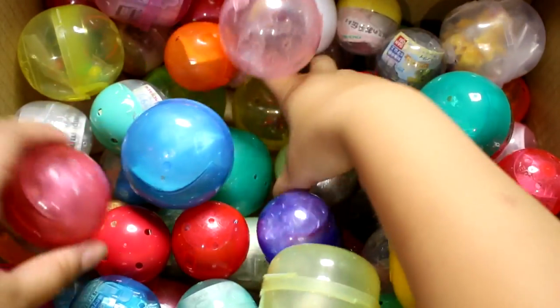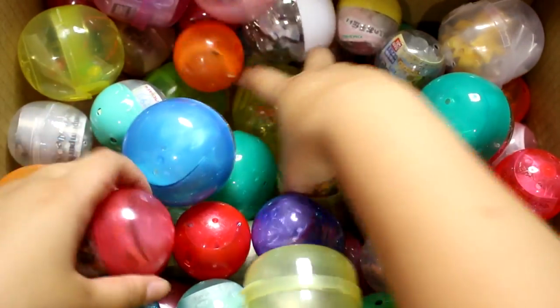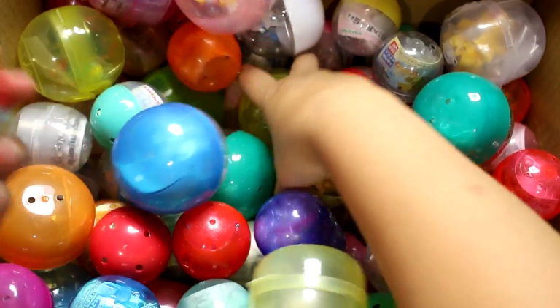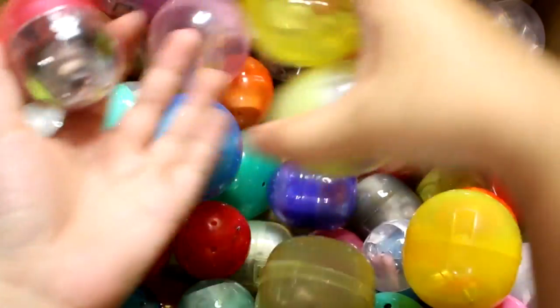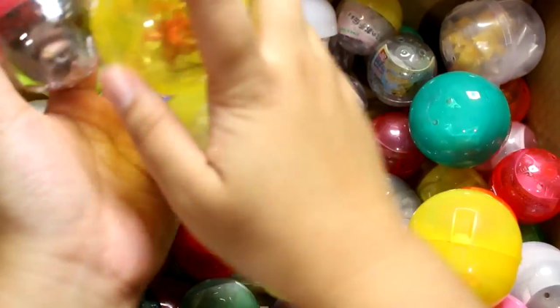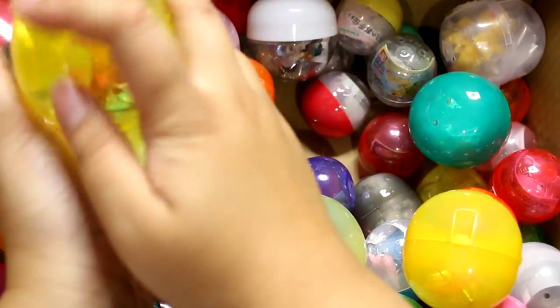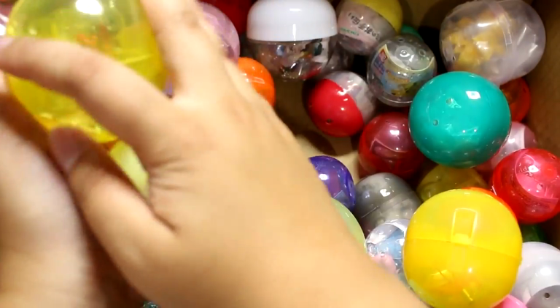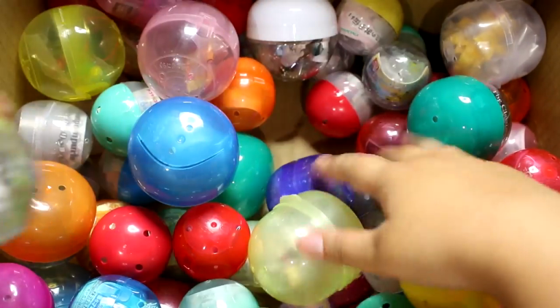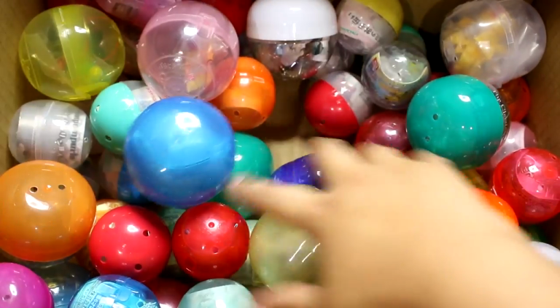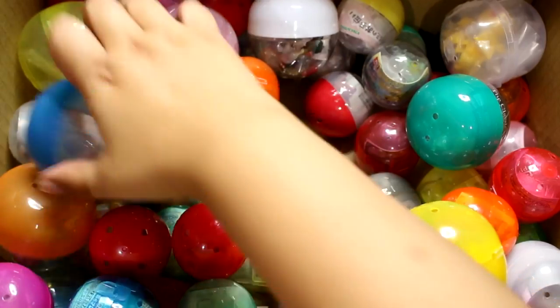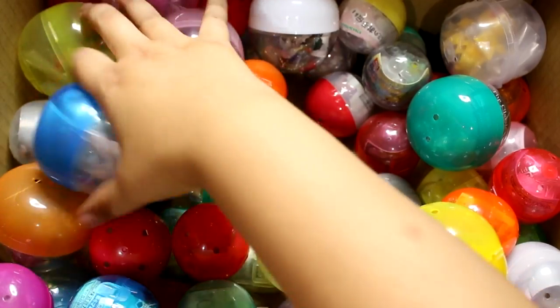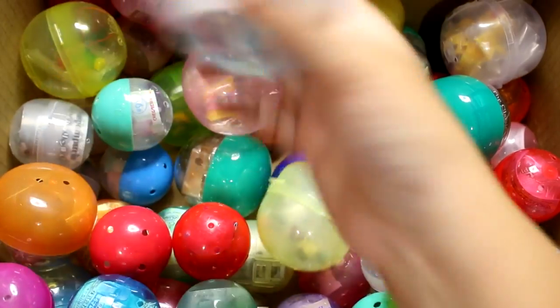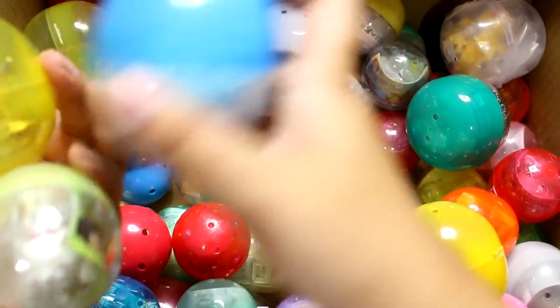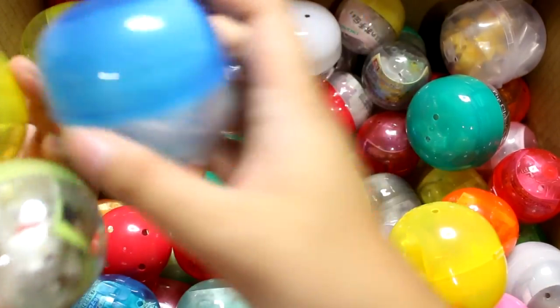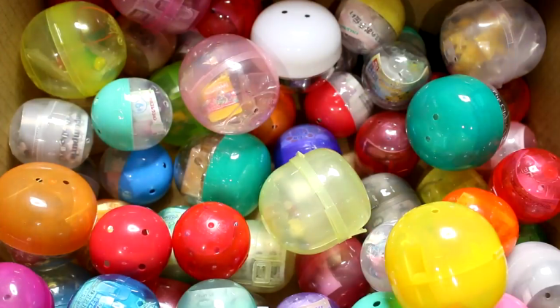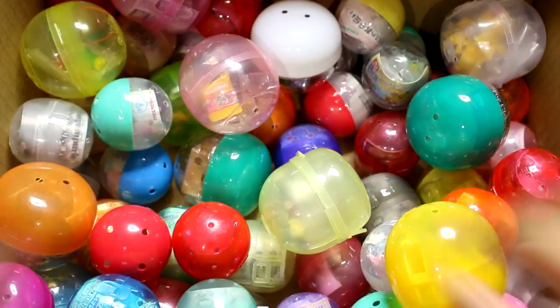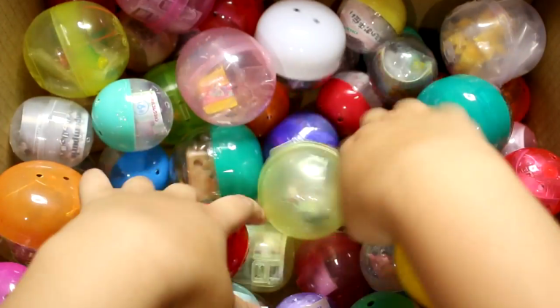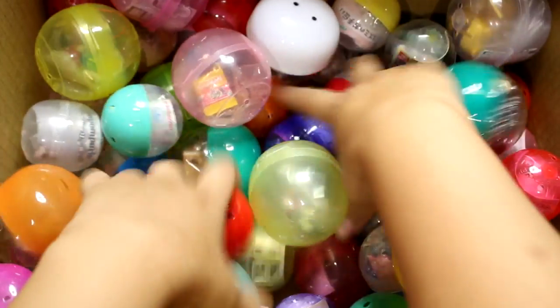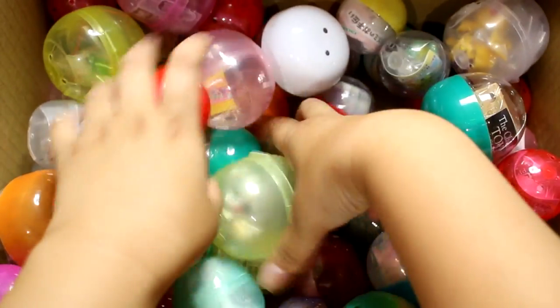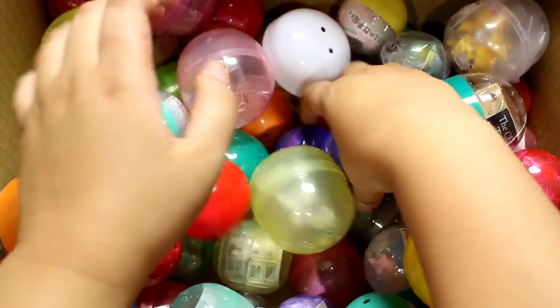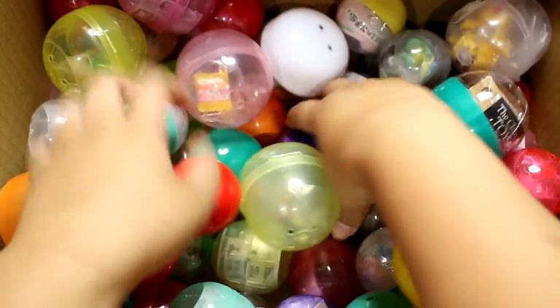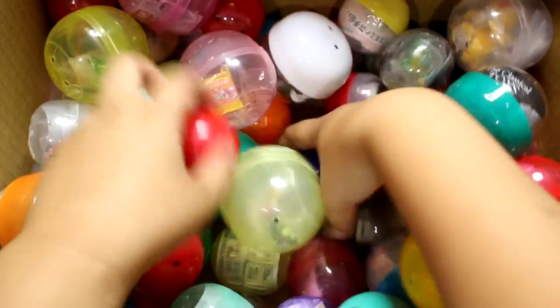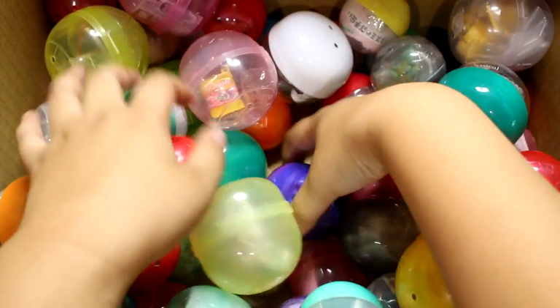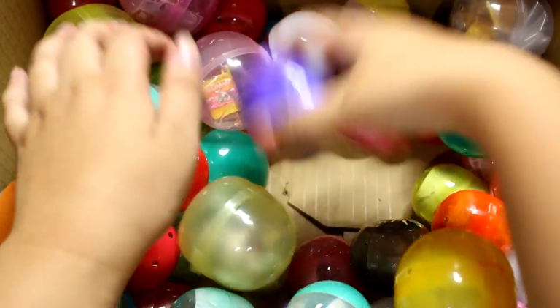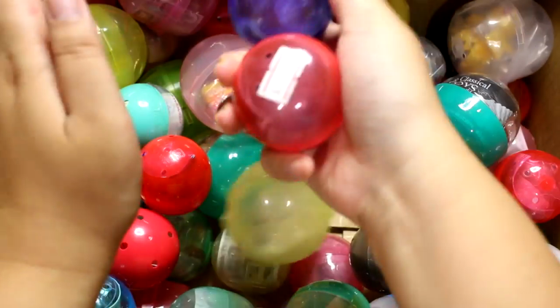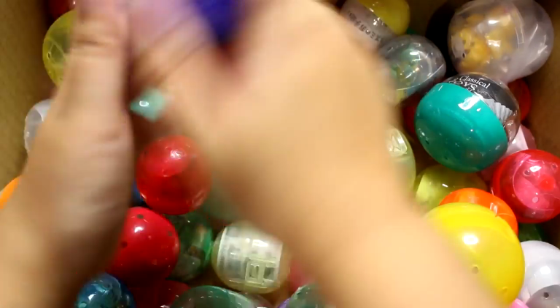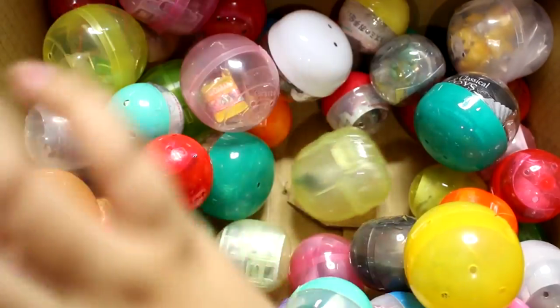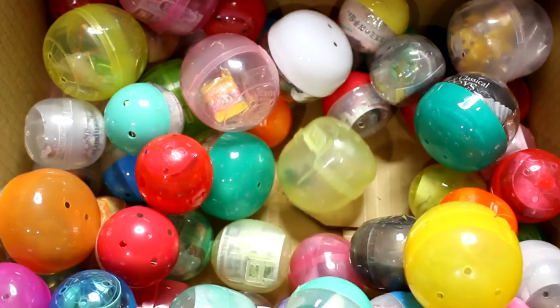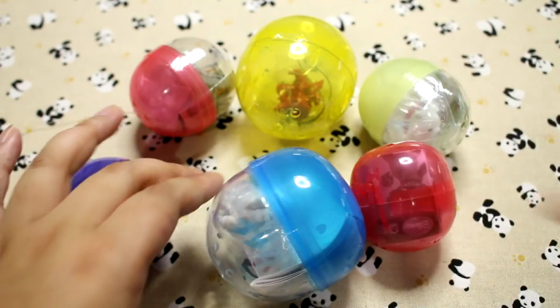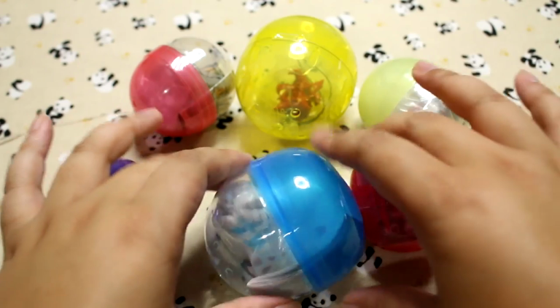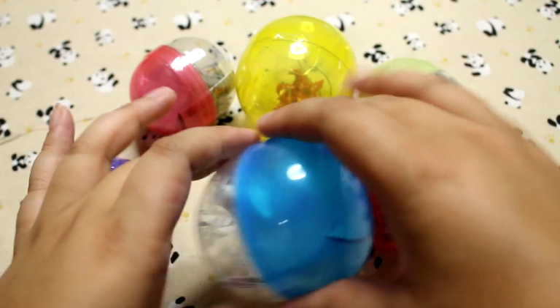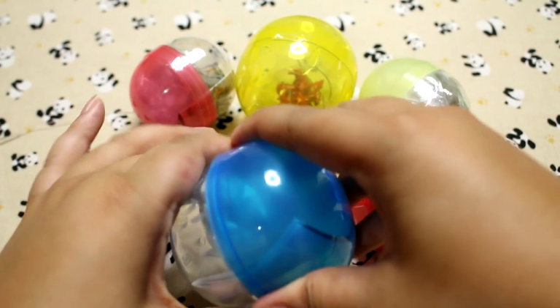One, two, three — how about a big one? Four. Let's do six, why not? I'm going to grab these two. Let's start with this one.